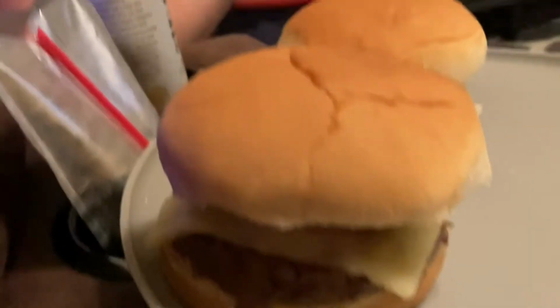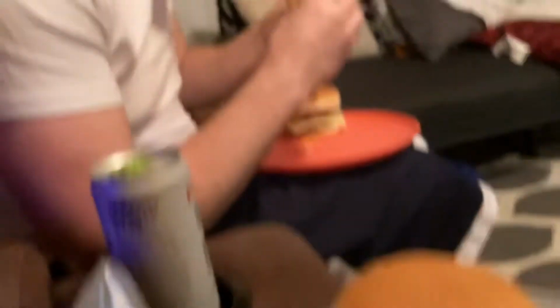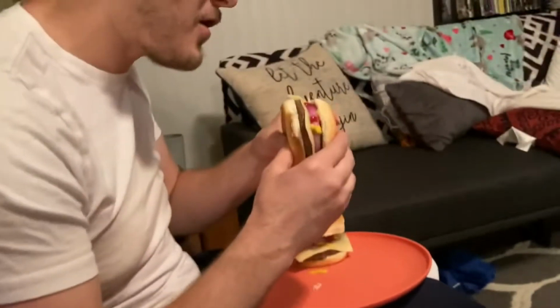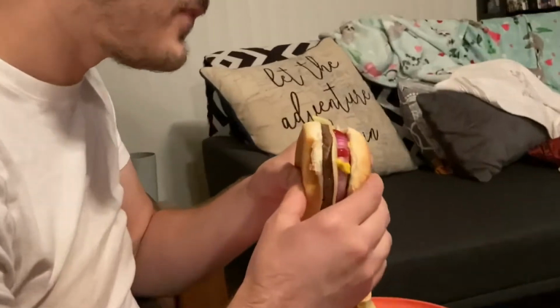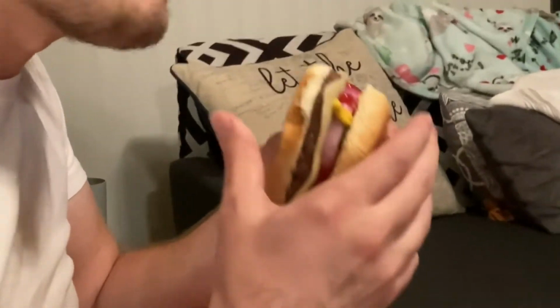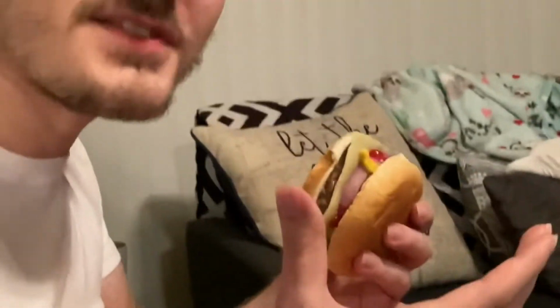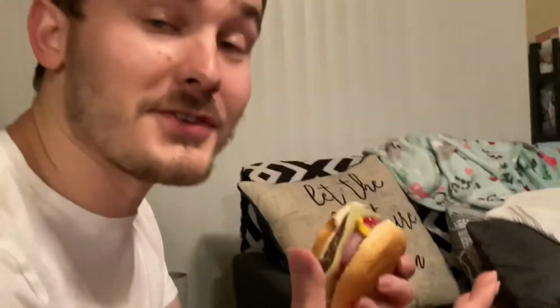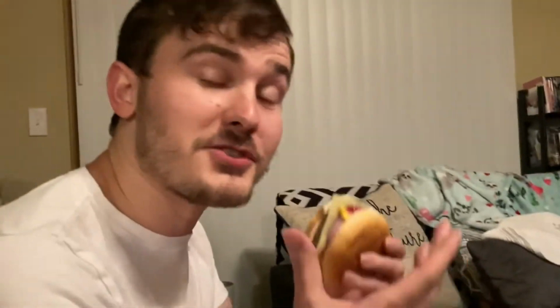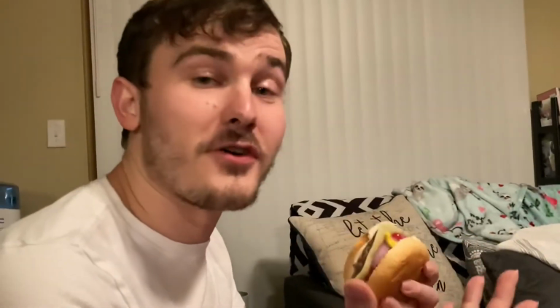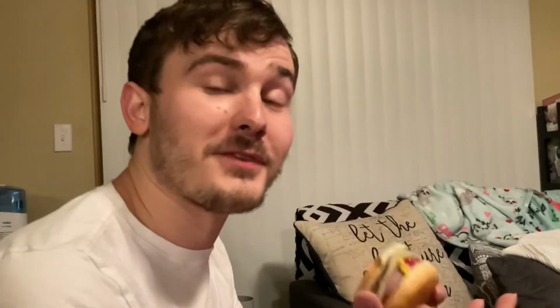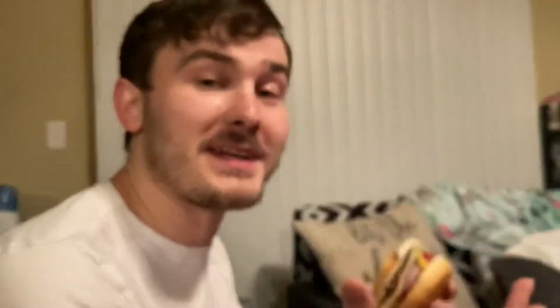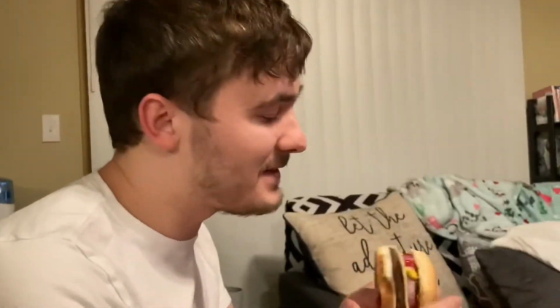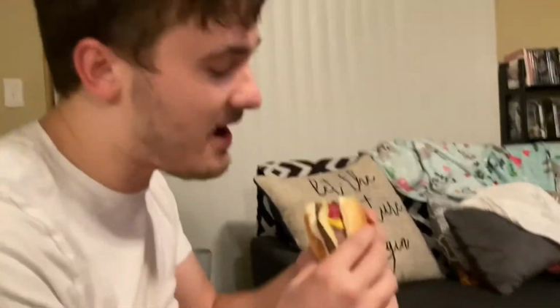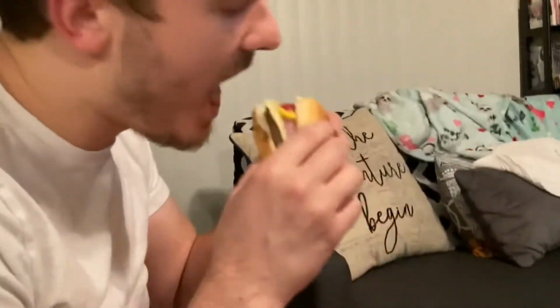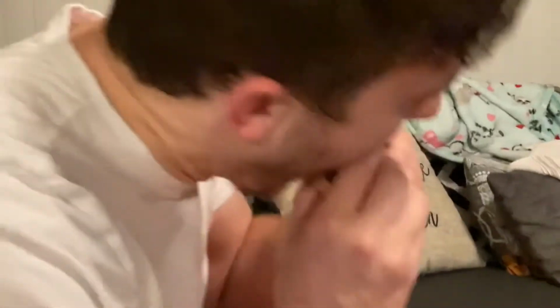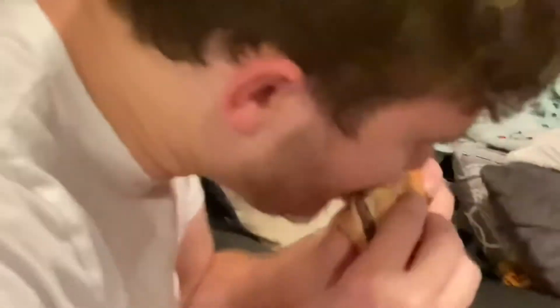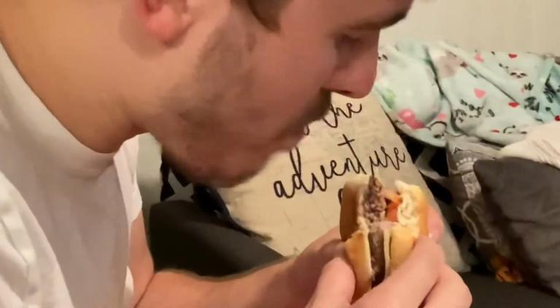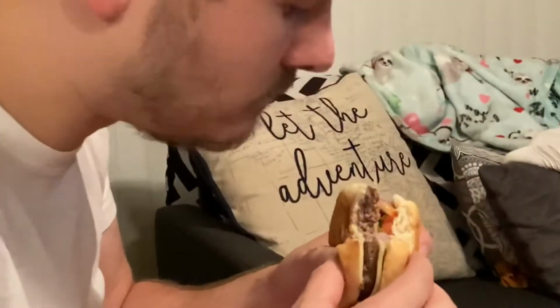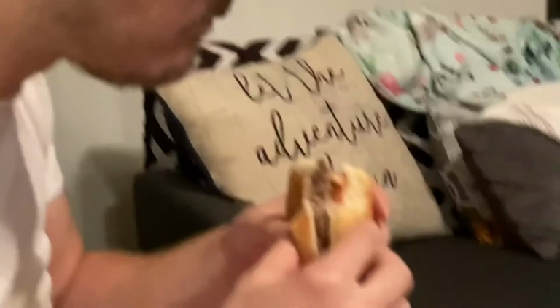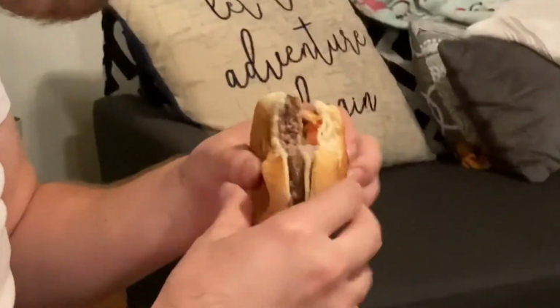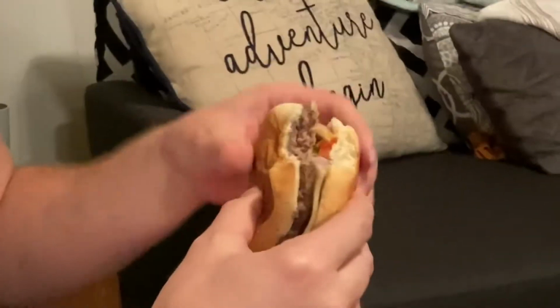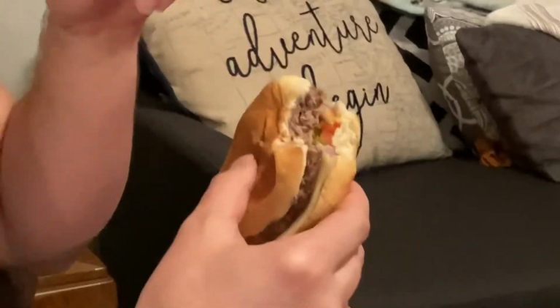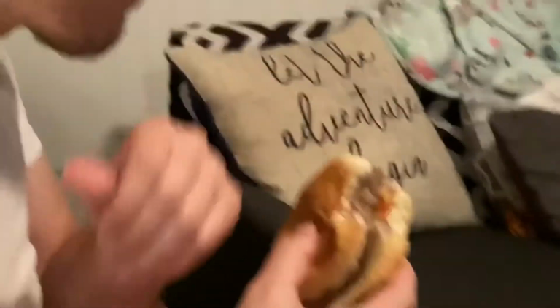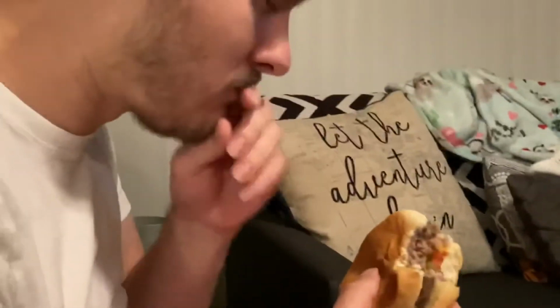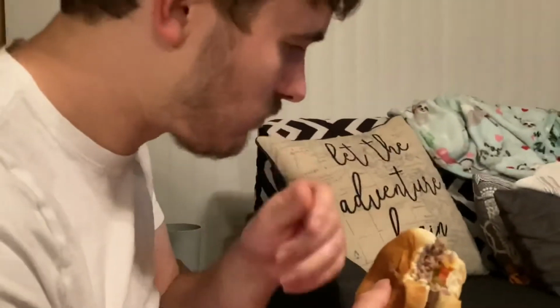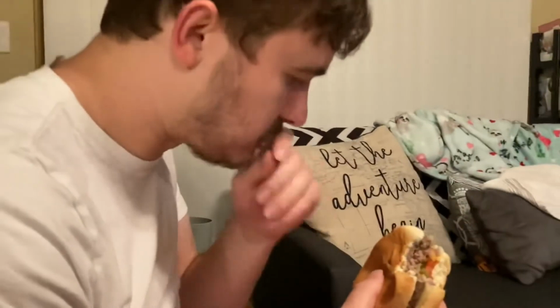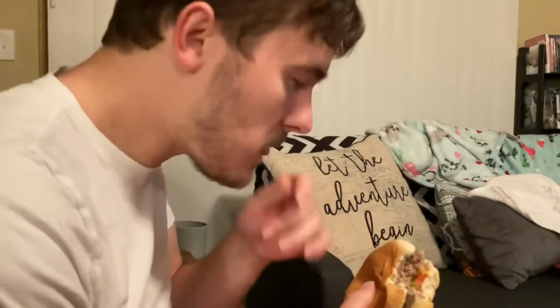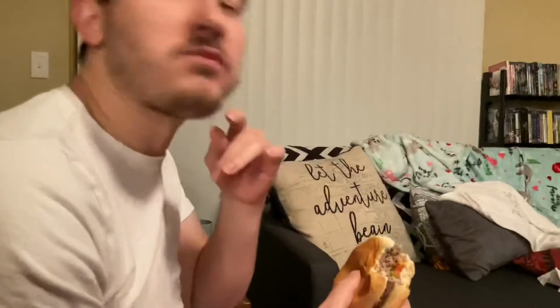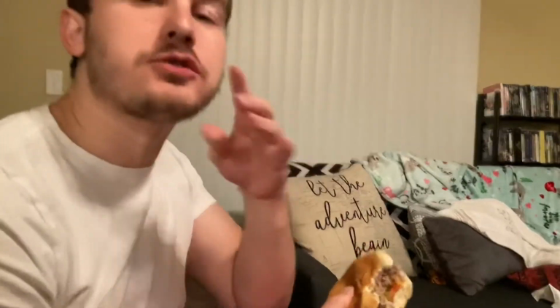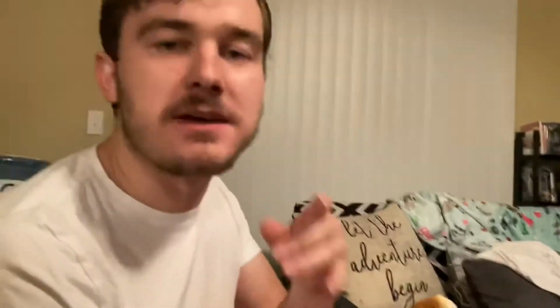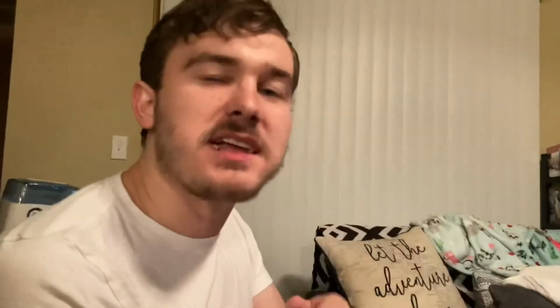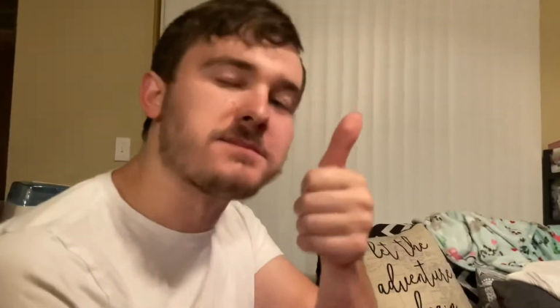Alright, here we go. First burgers from the George Foreman grill that my honey got me. Let's try it. Absolutely amazing. Thumbs up.